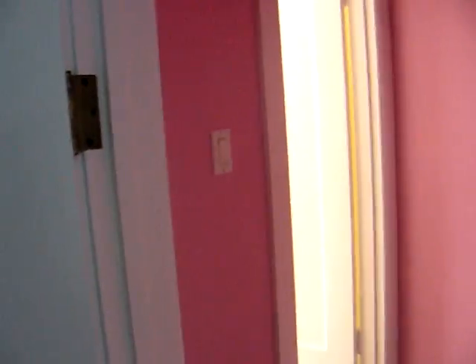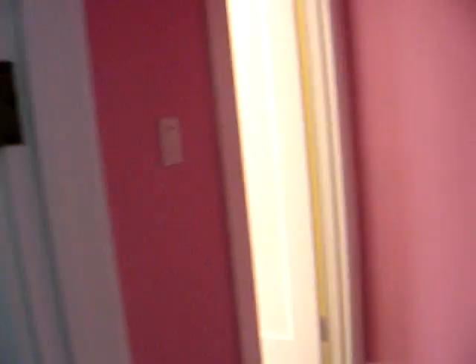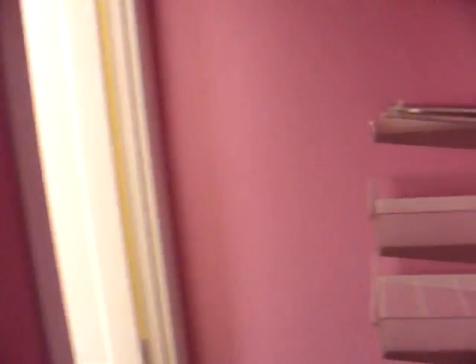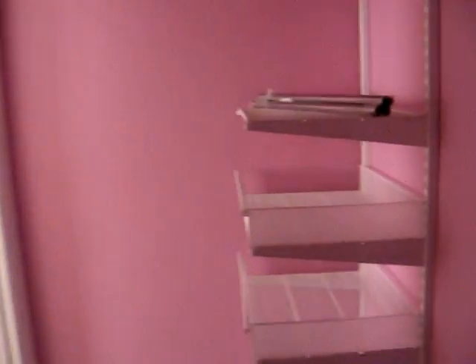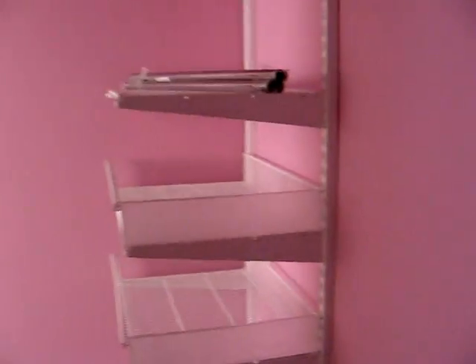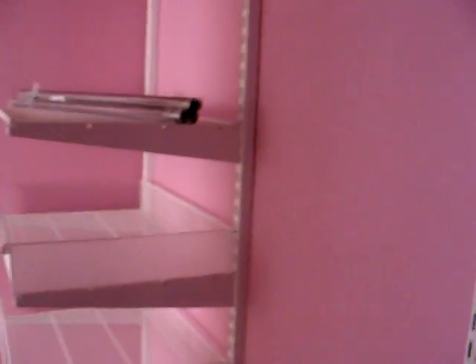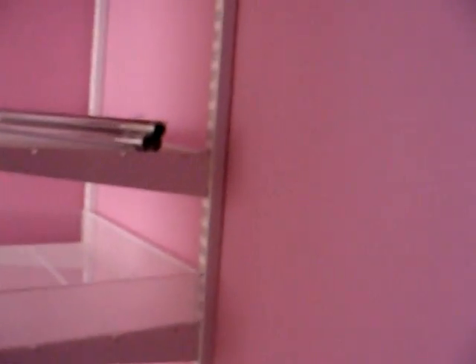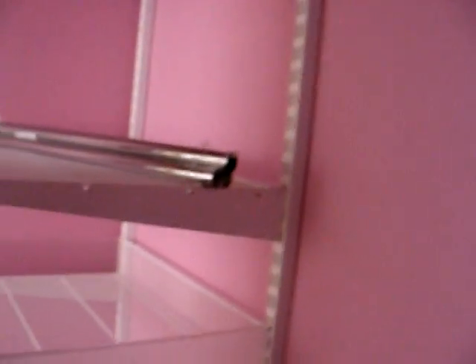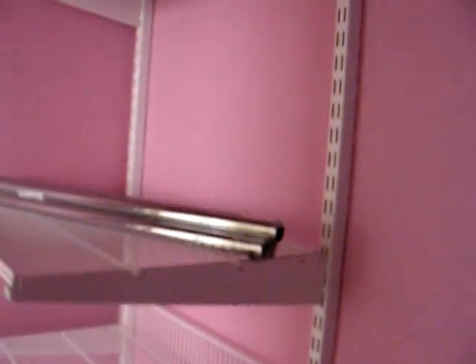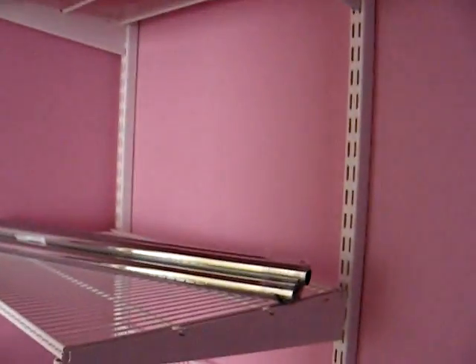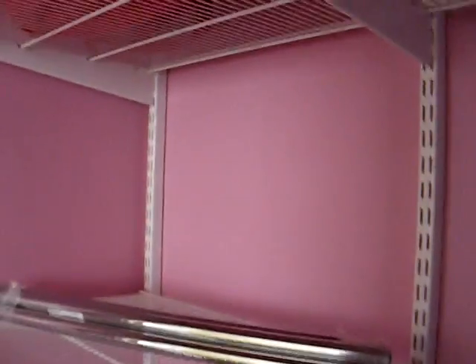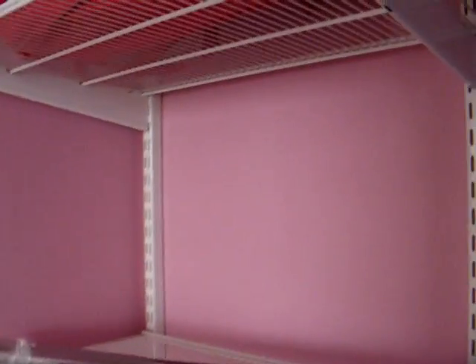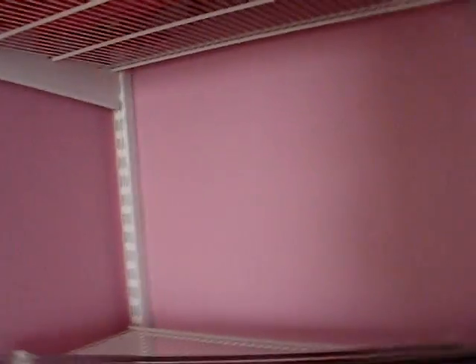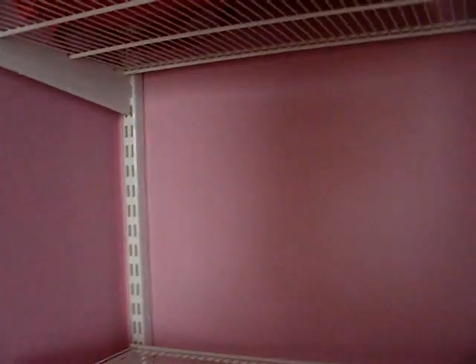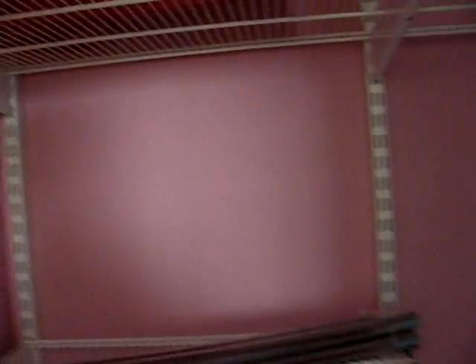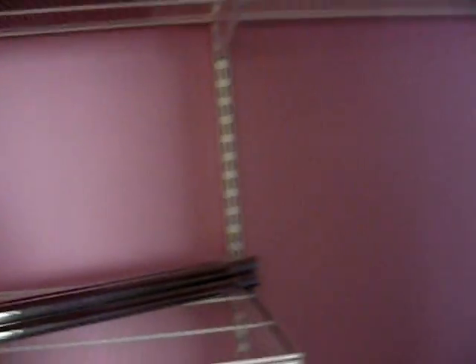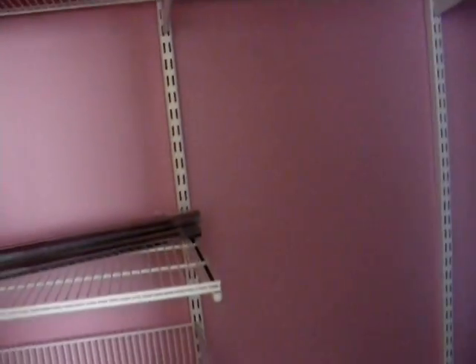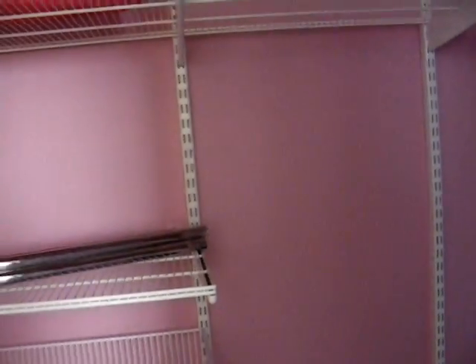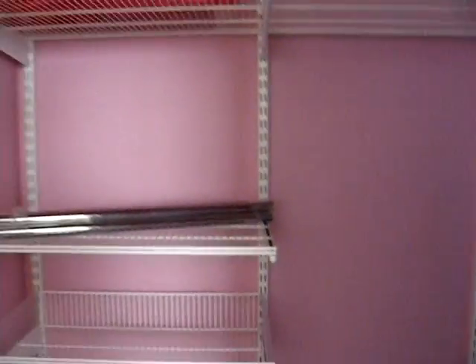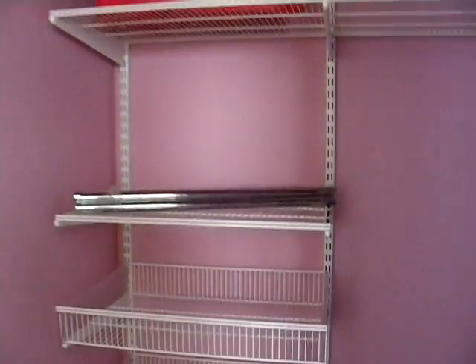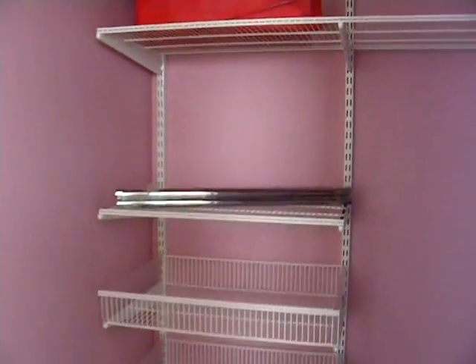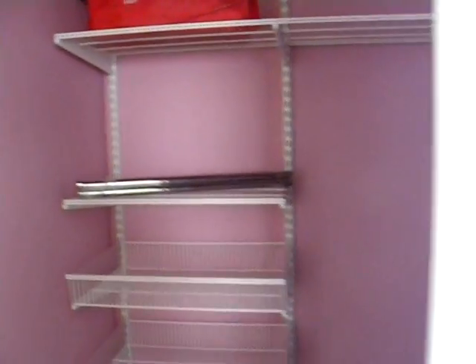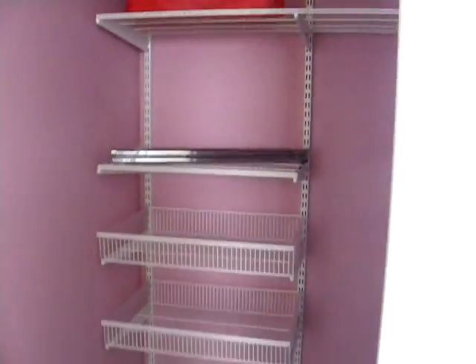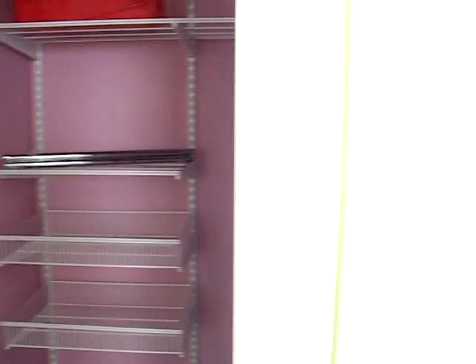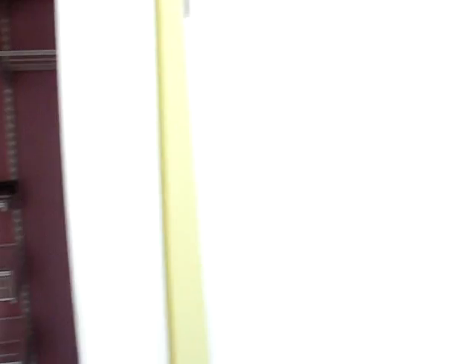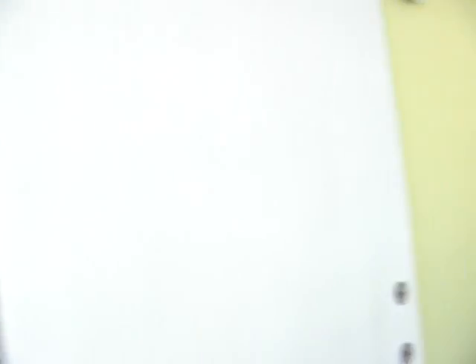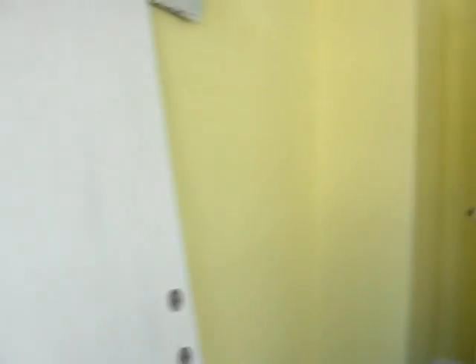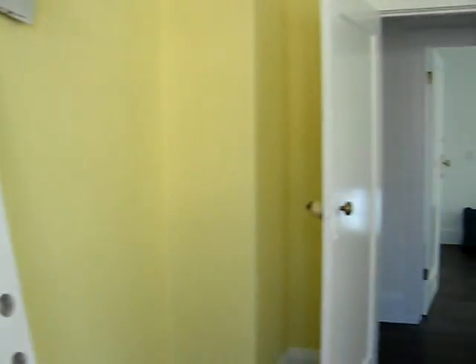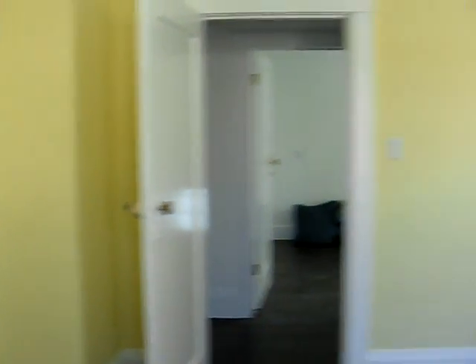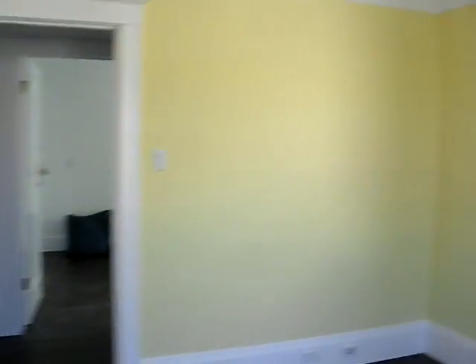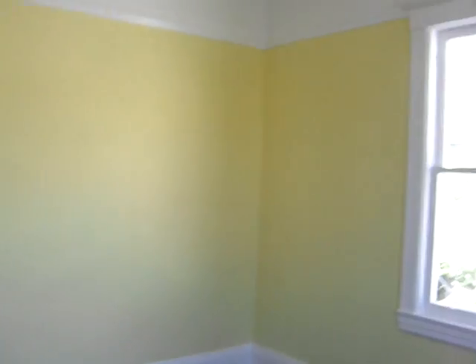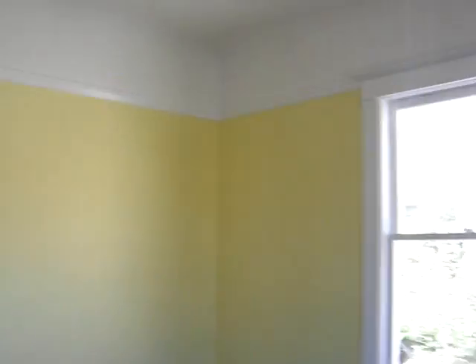It goes into Winter's closet, which of course is pink. Terrible. More closet stuff. And then you come out into her room, which is yellow. It's nice.